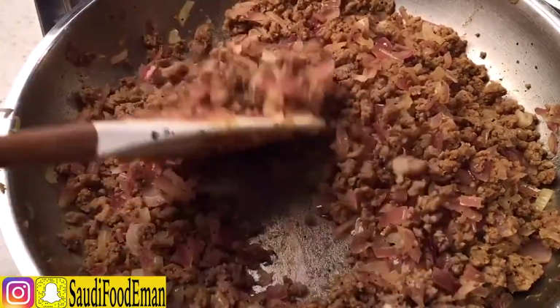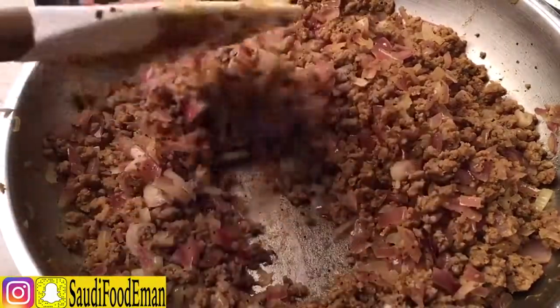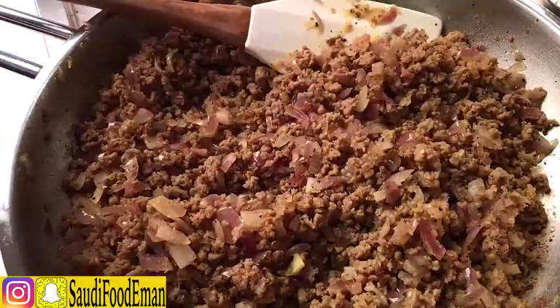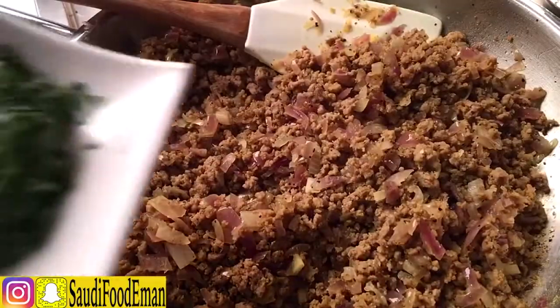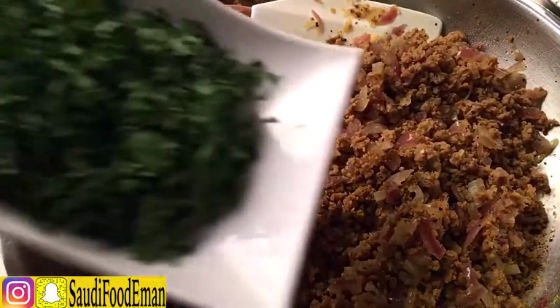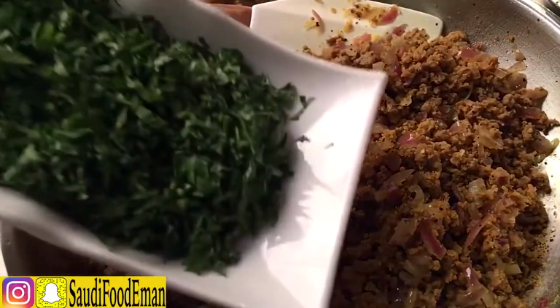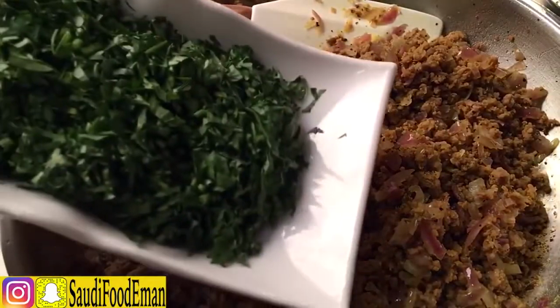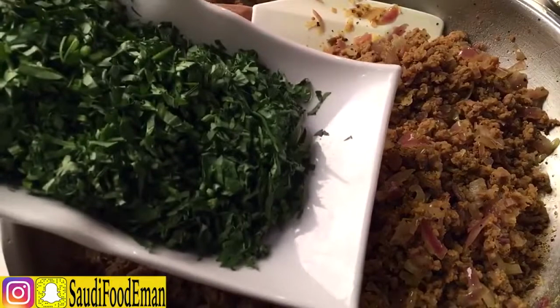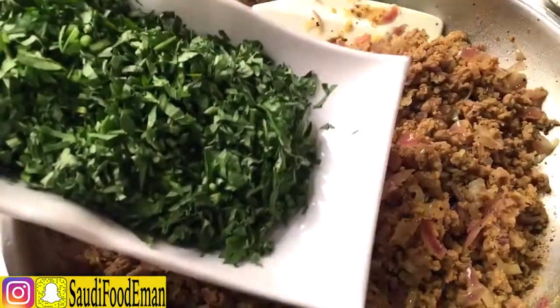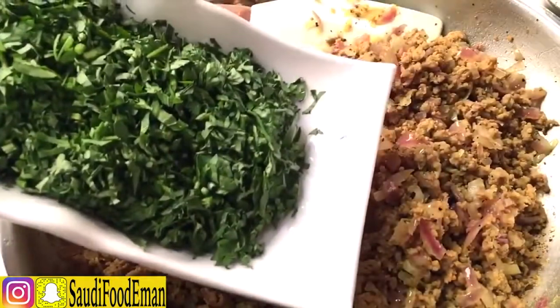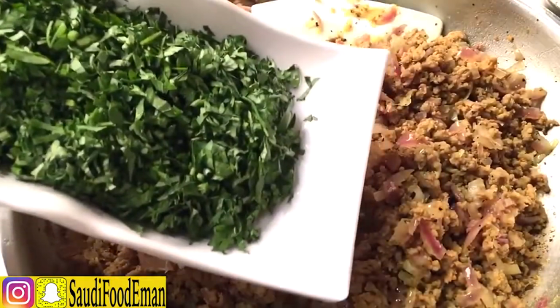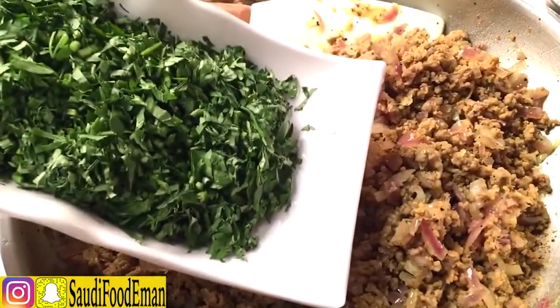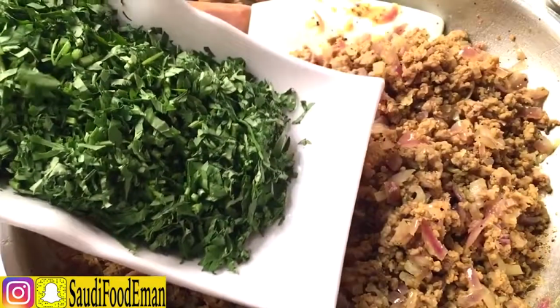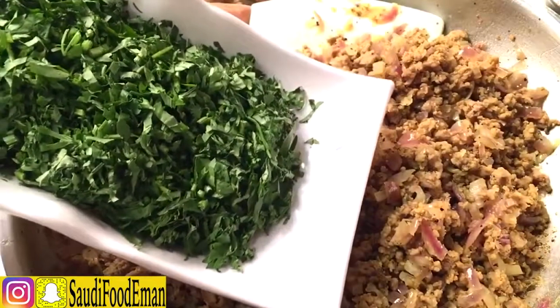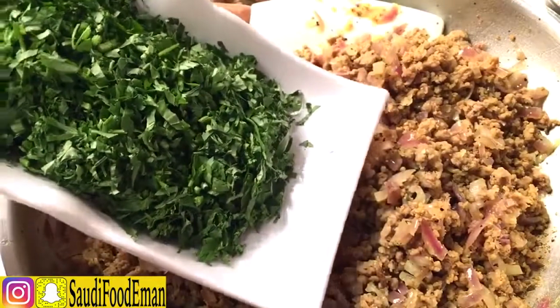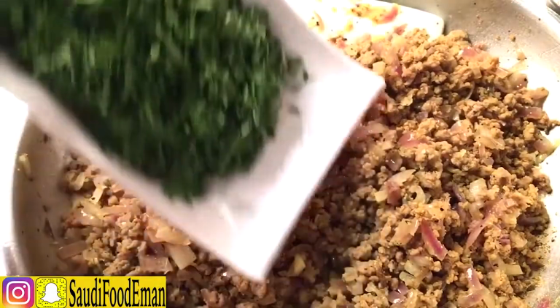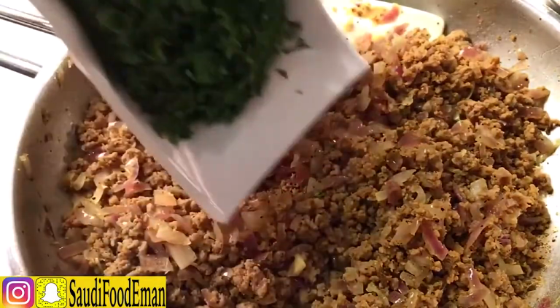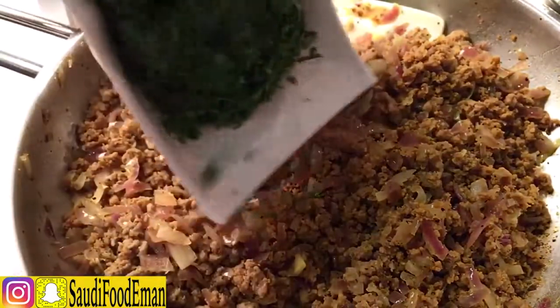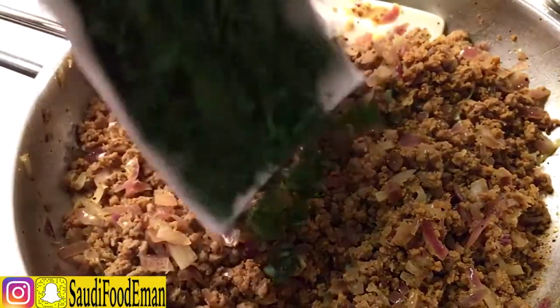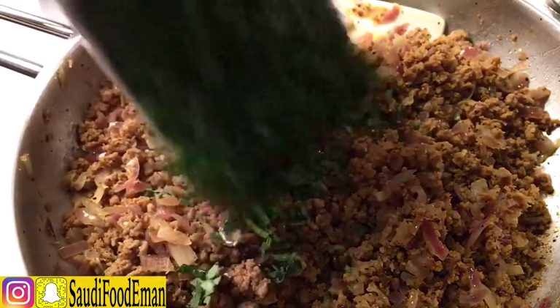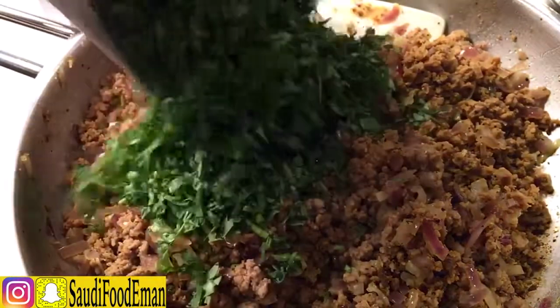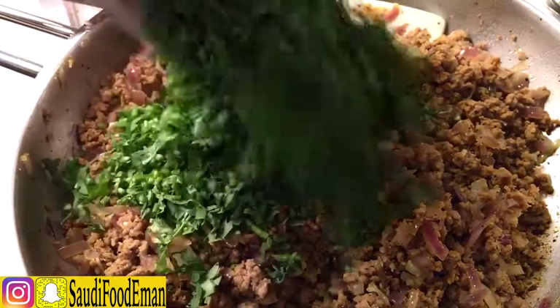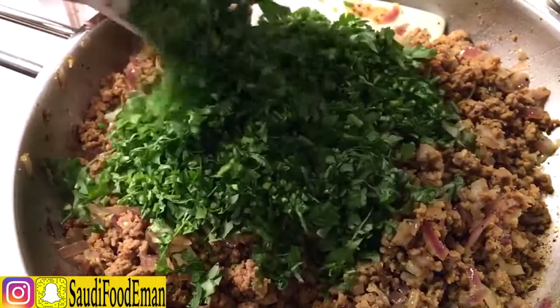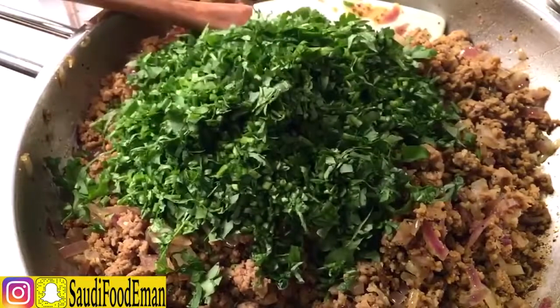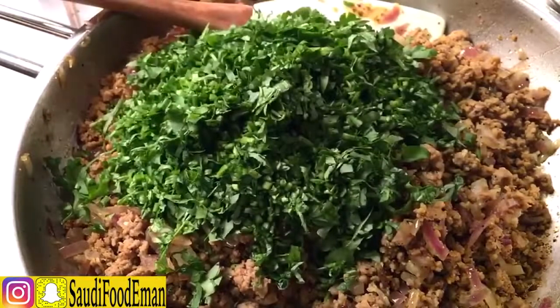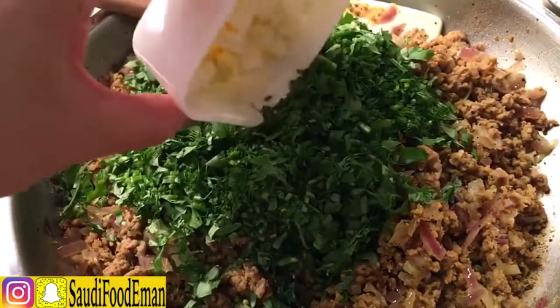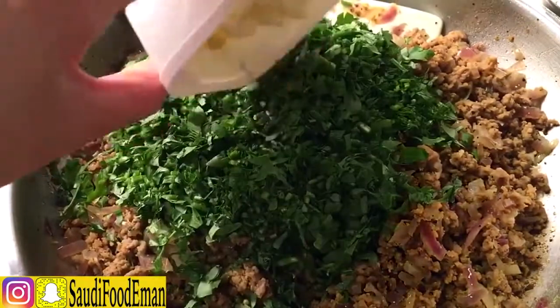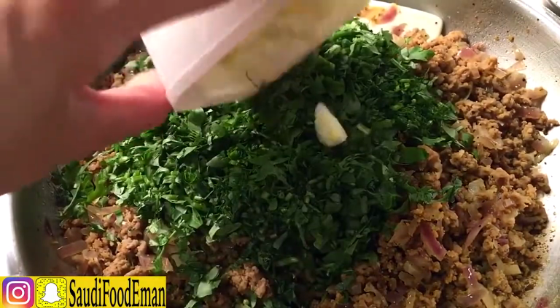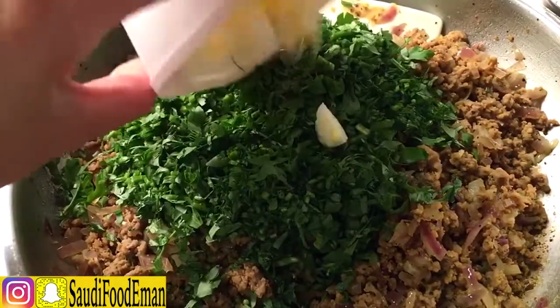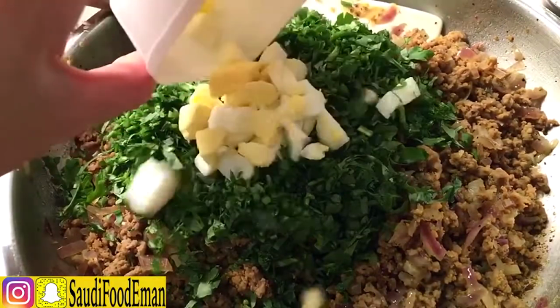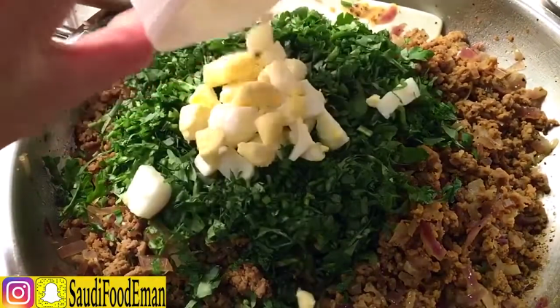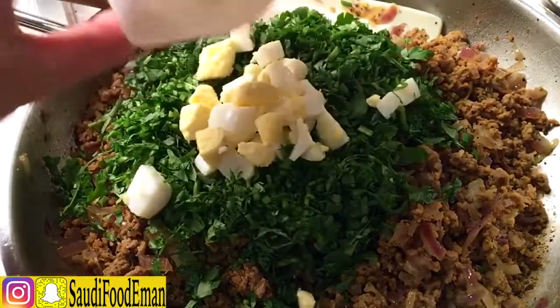Now it's ready. After the mincemeat cools down, we'll add the chopped parsley and the boiled eggs.